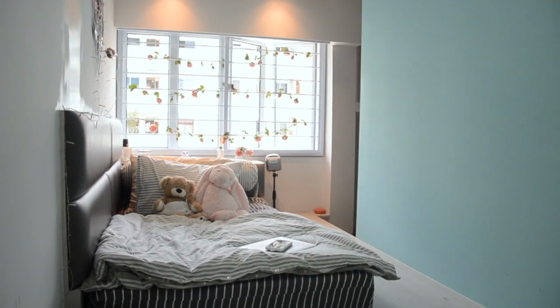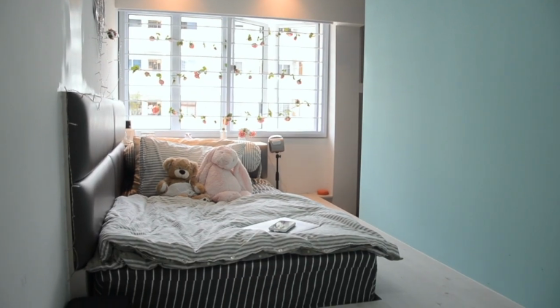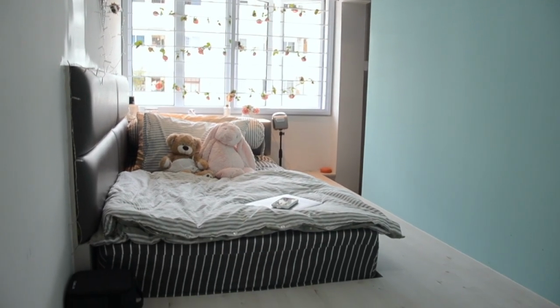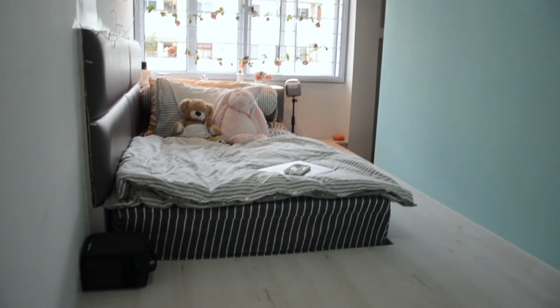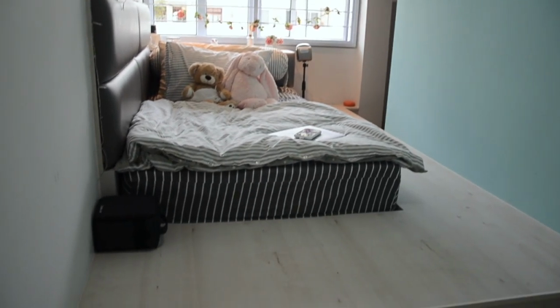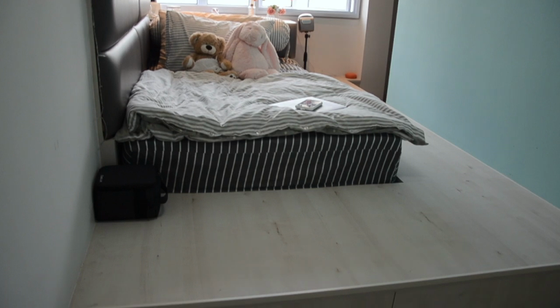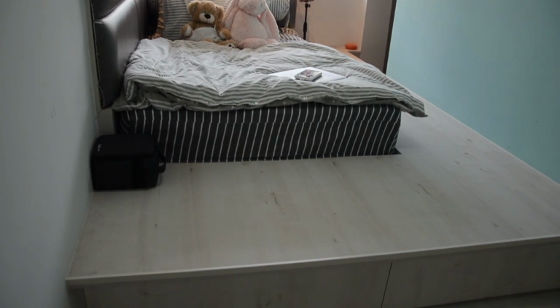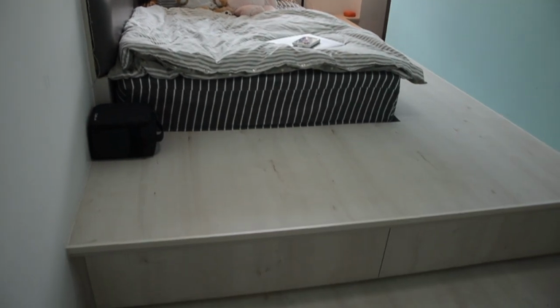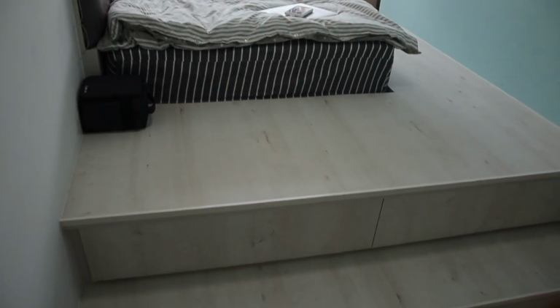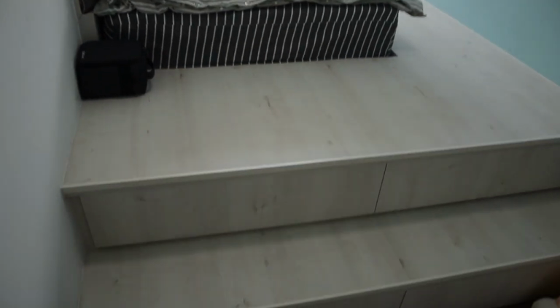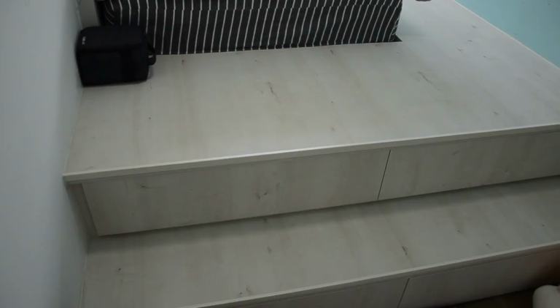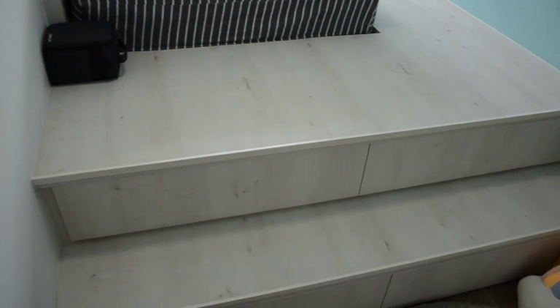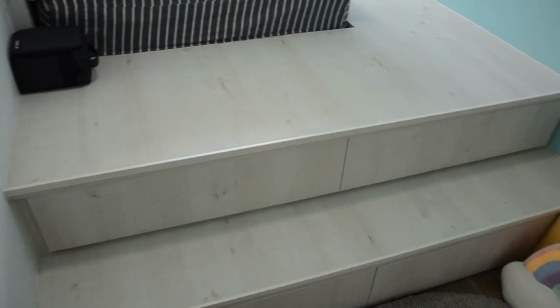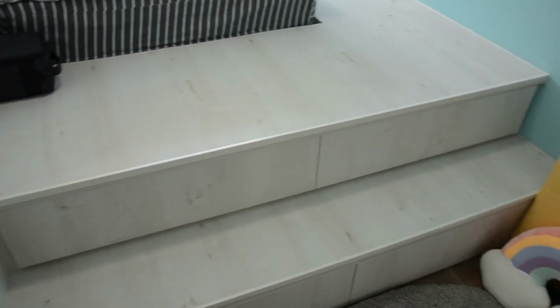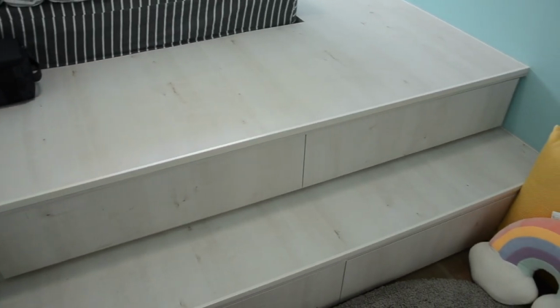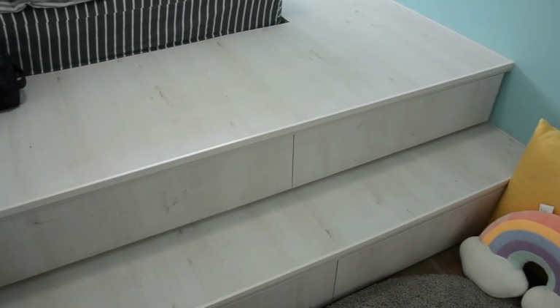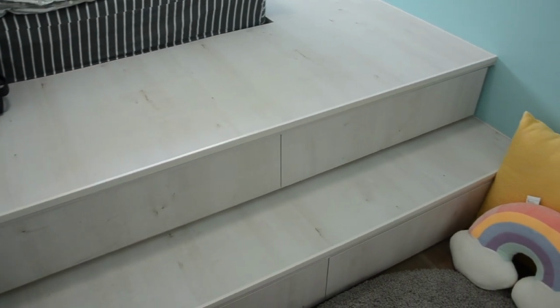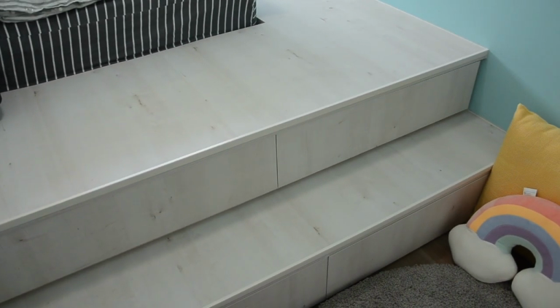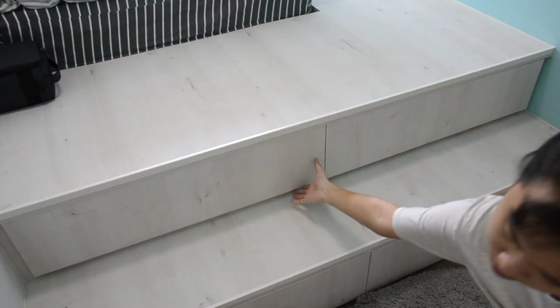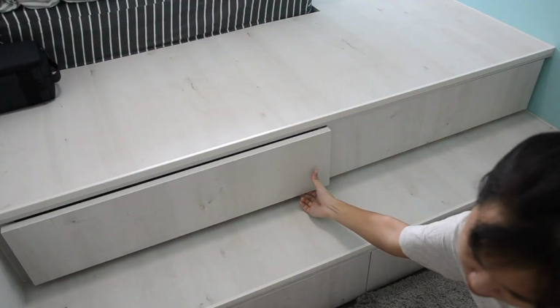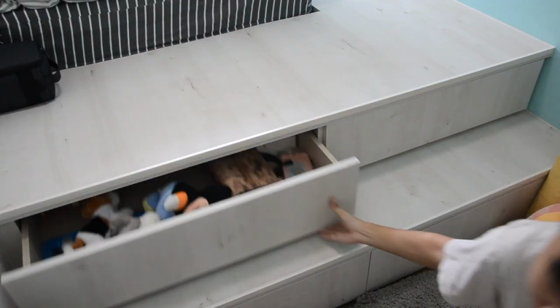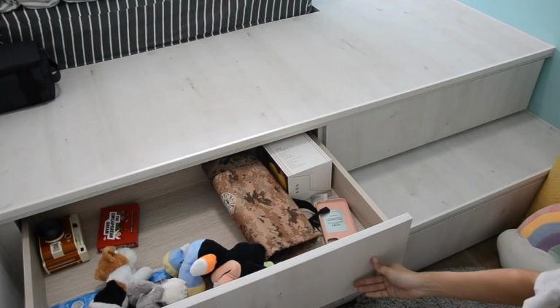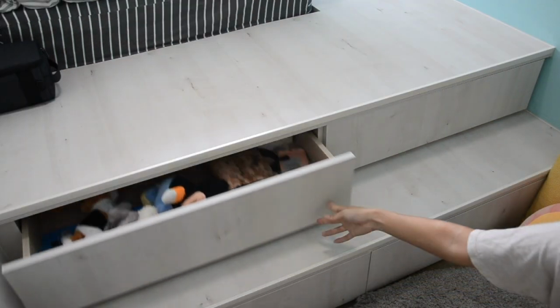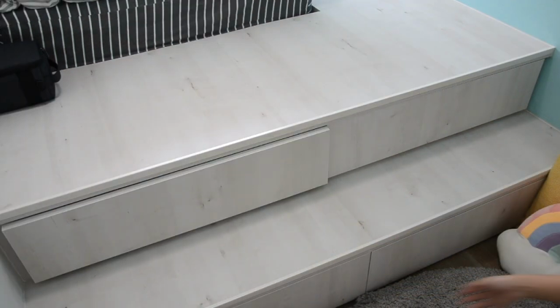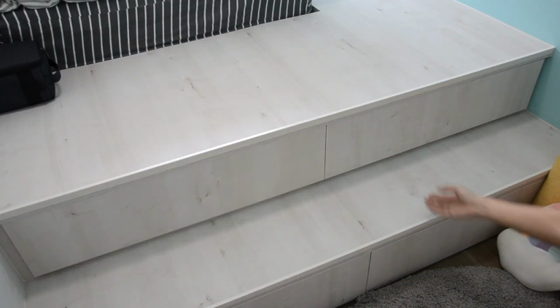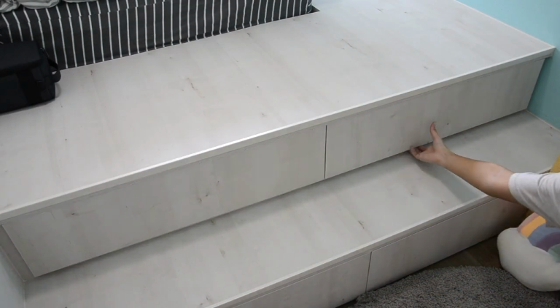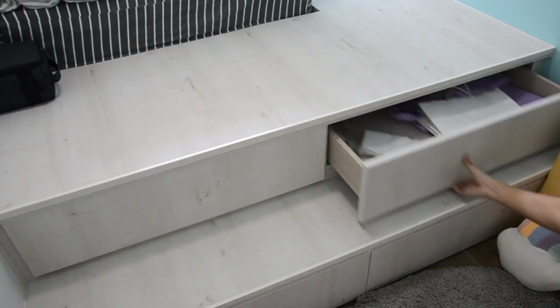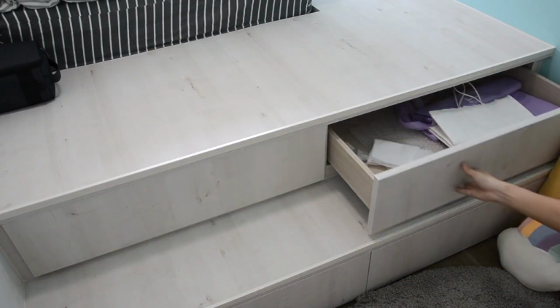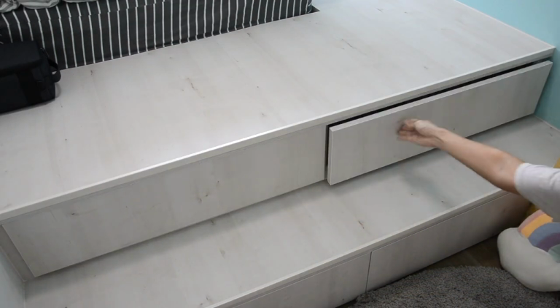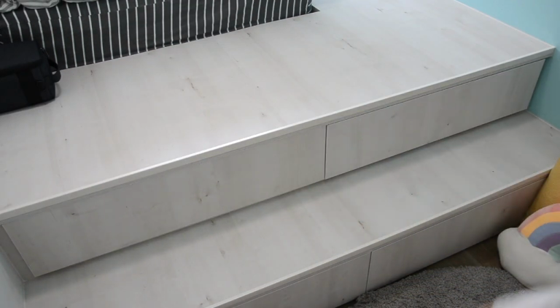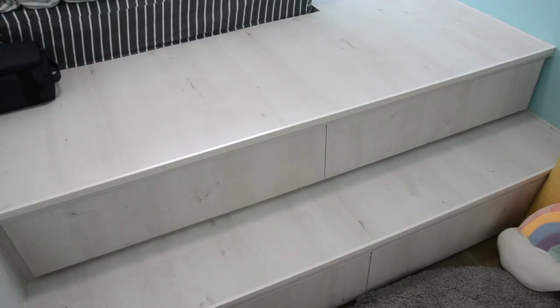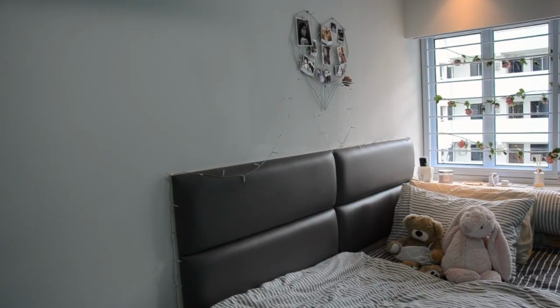Moving on to my elevated bed area, I have steps that go up and this is the same for the rest of the rooms in my house. Underneath these steps are drawers that I can use to store things. It's very functional.